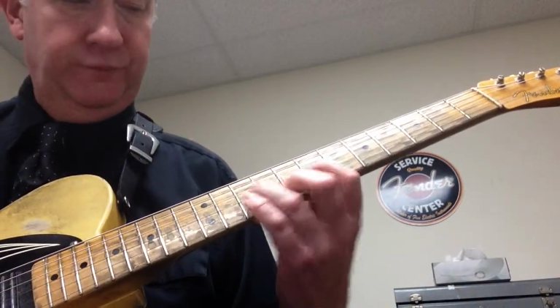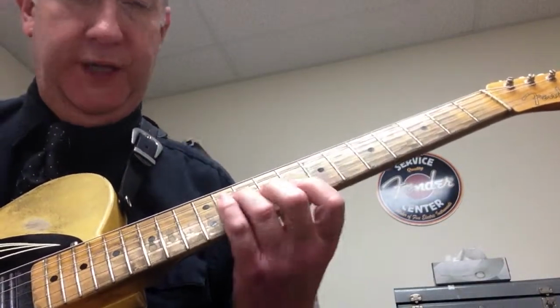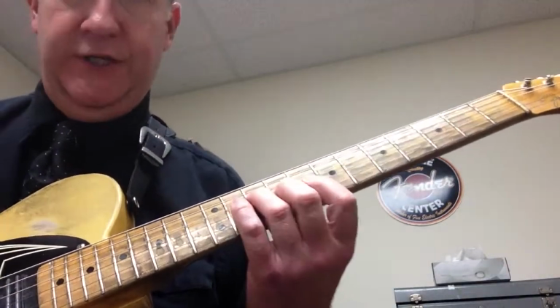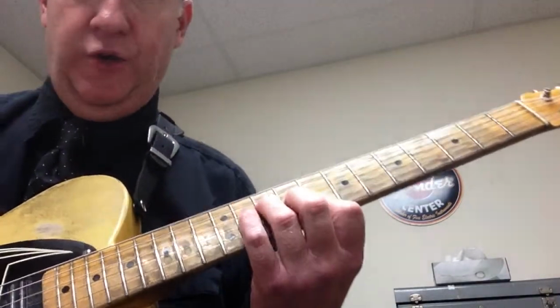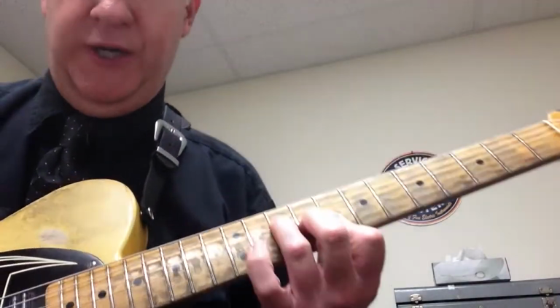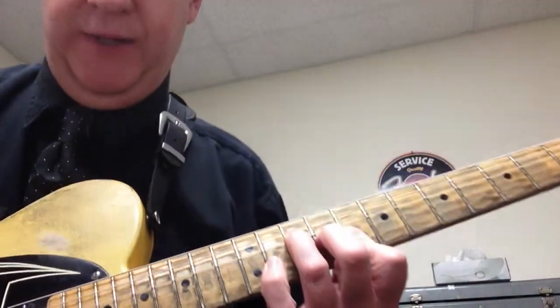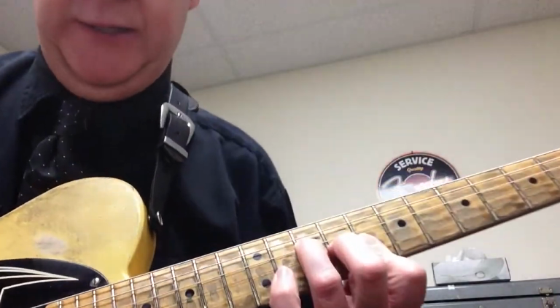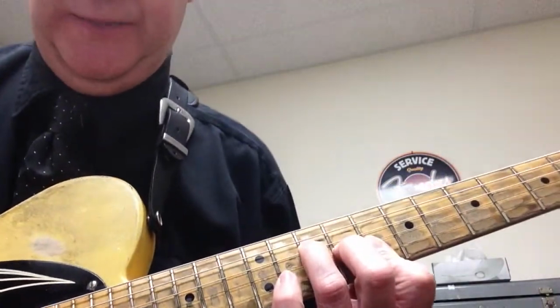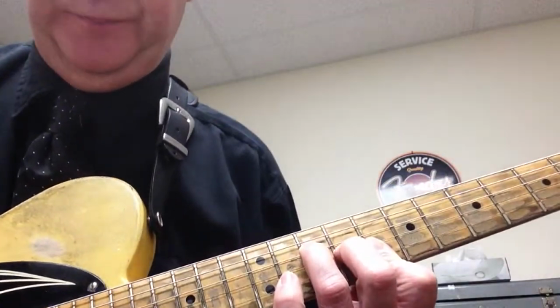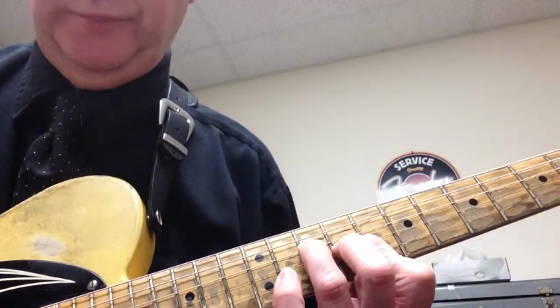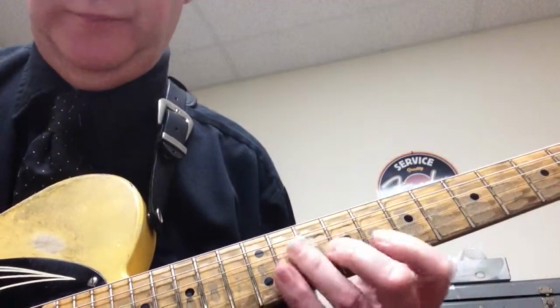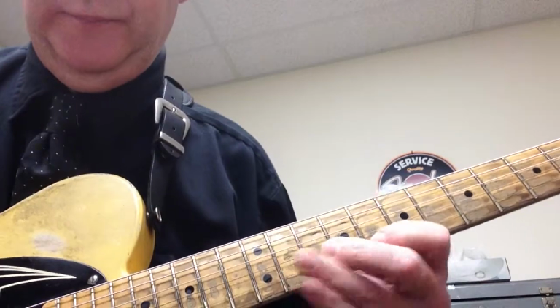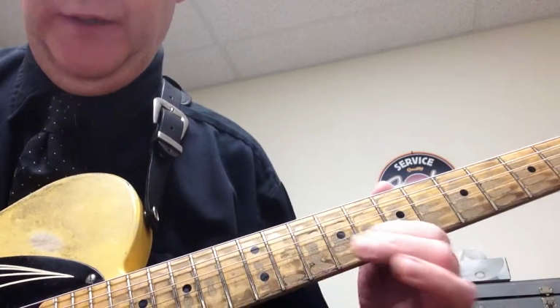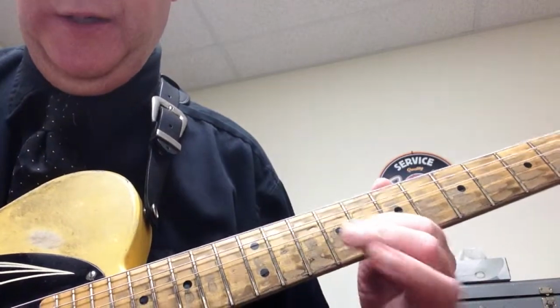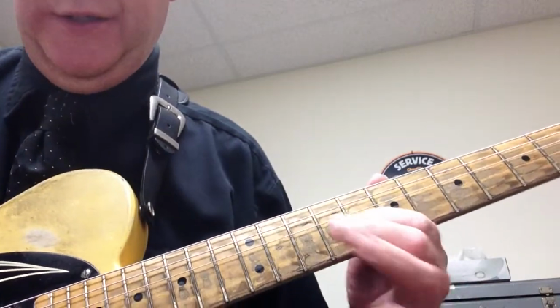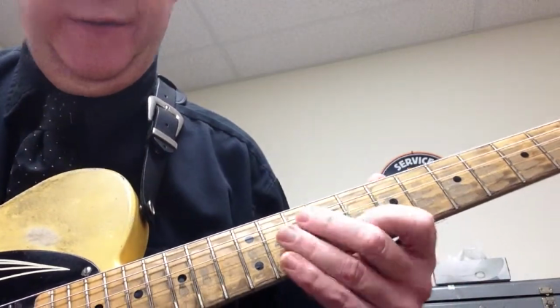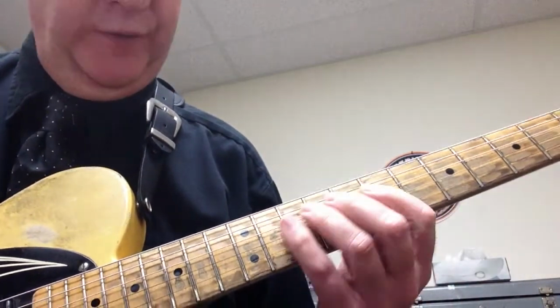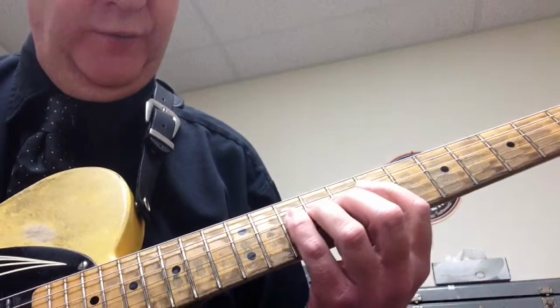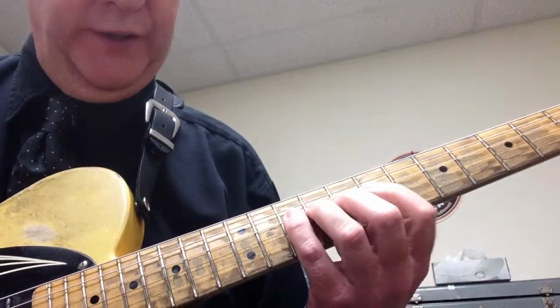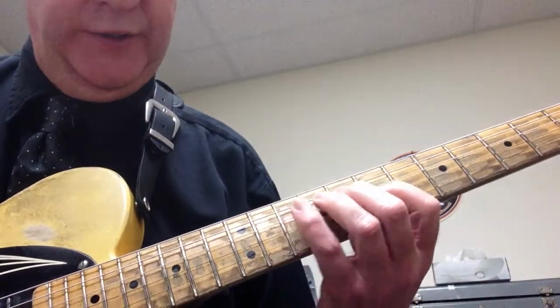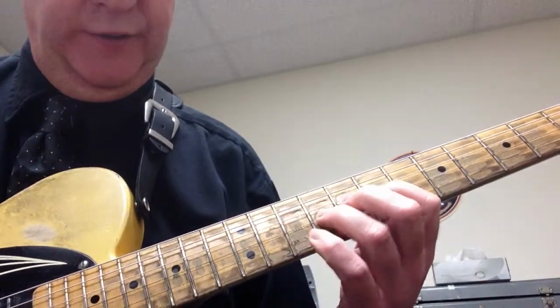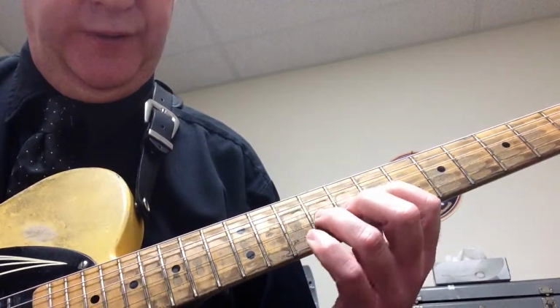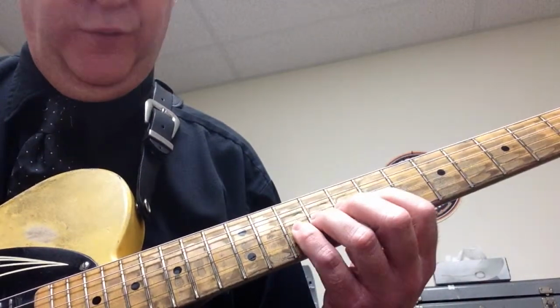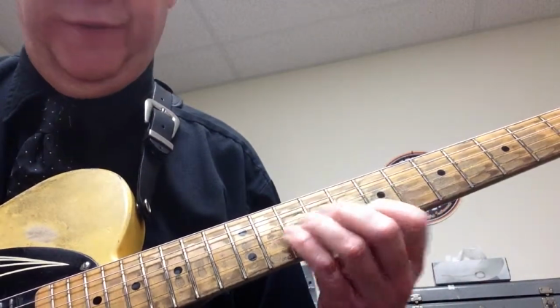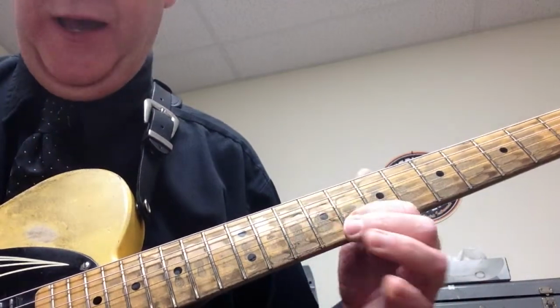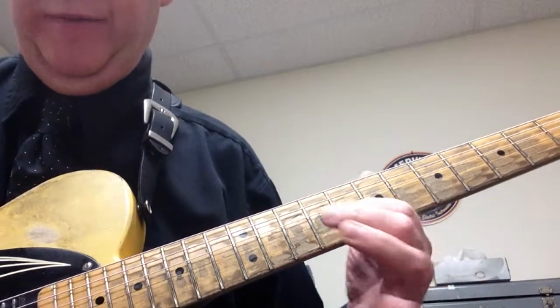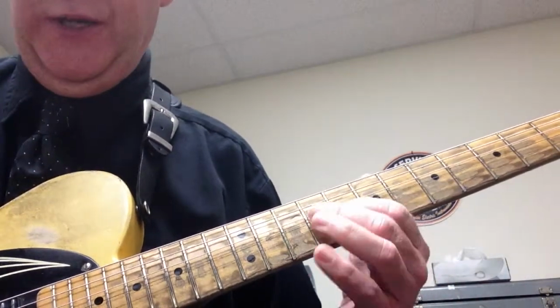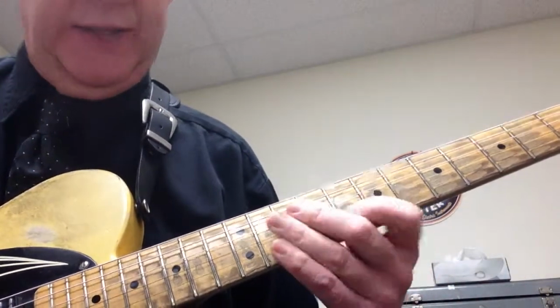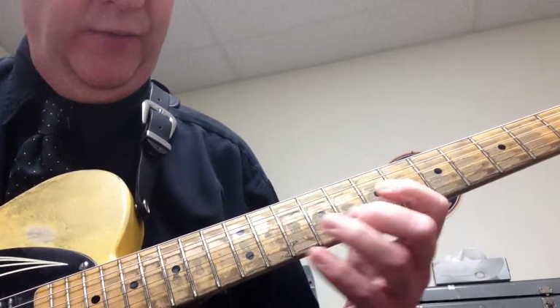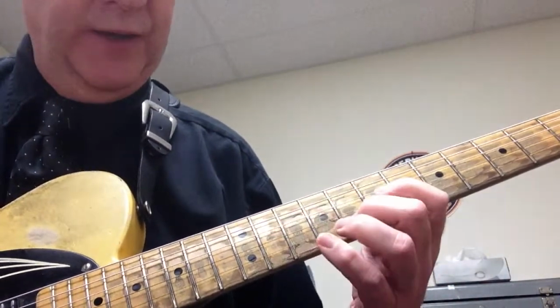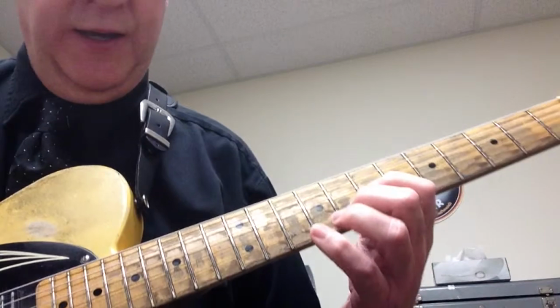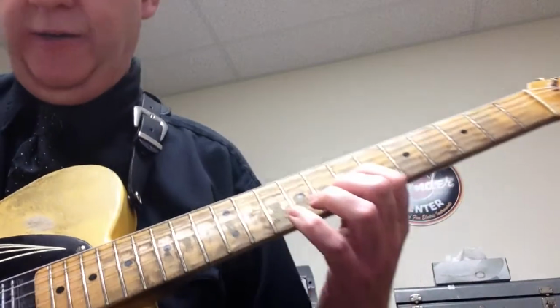We're going to have a C chord shape like this. This is the 5th degree — 1, 2, 3, 4, 5 of a major scale.